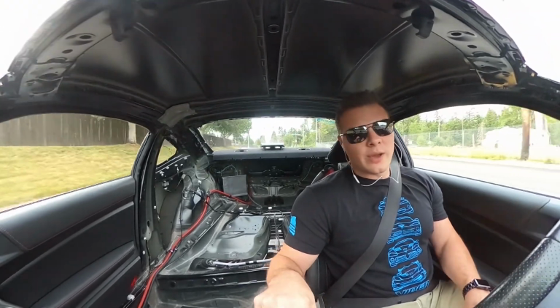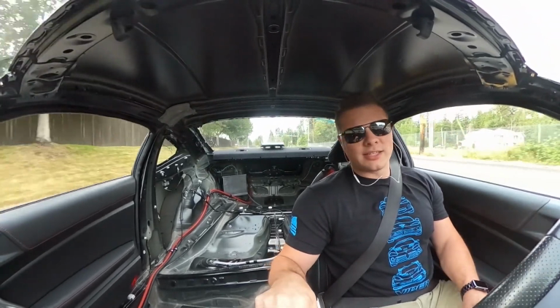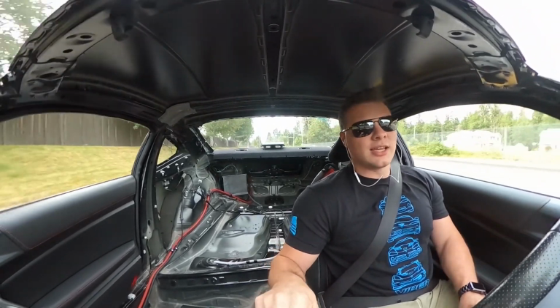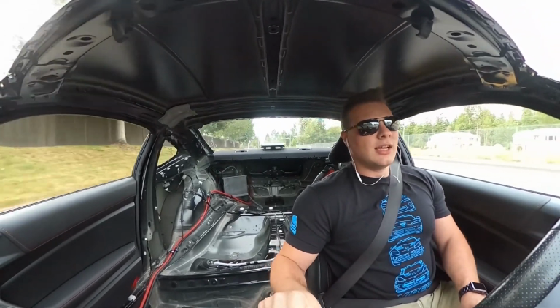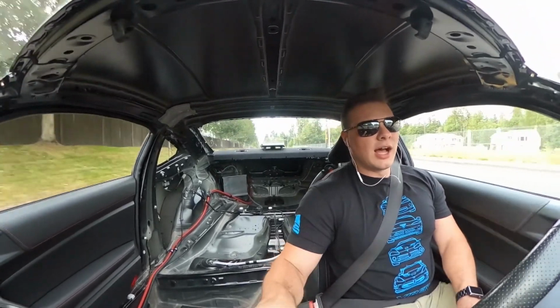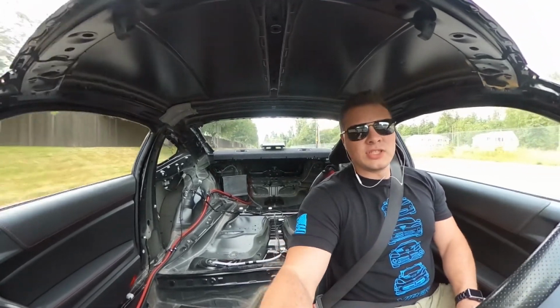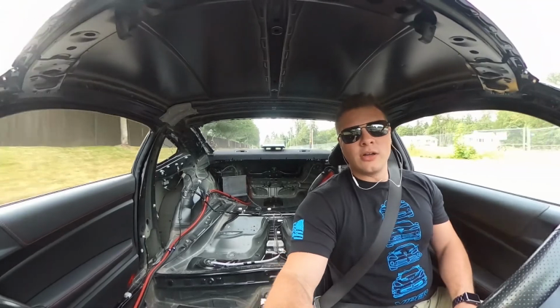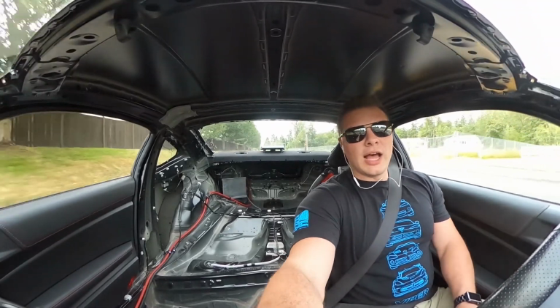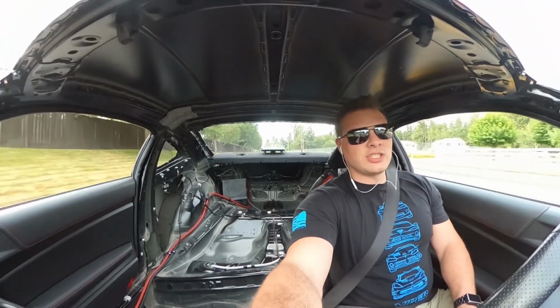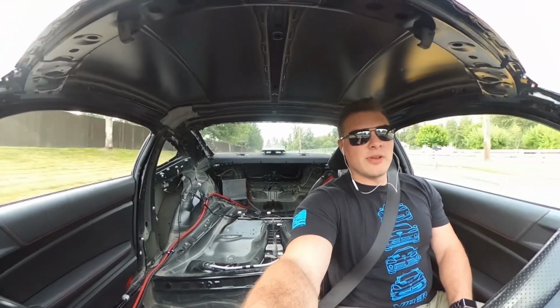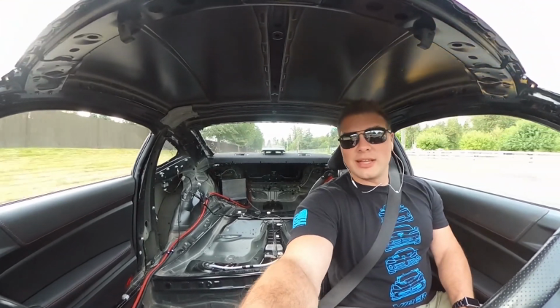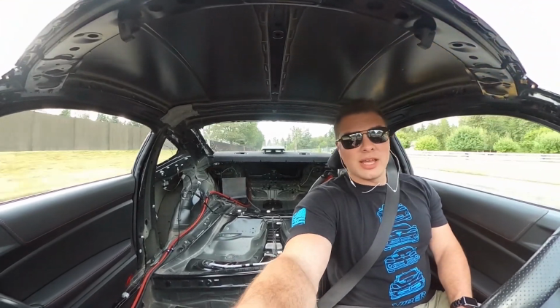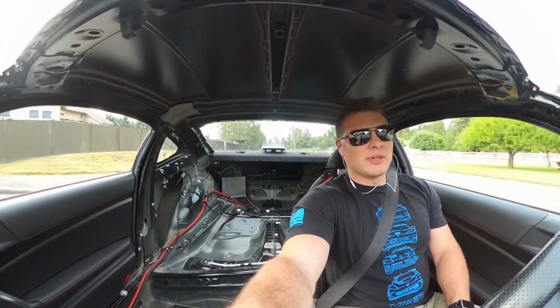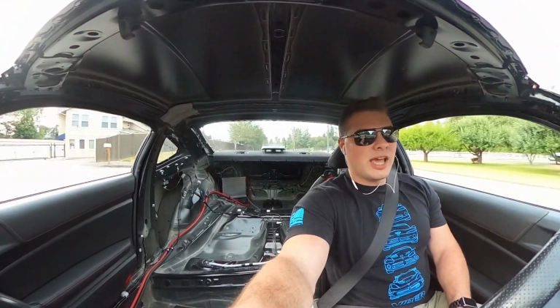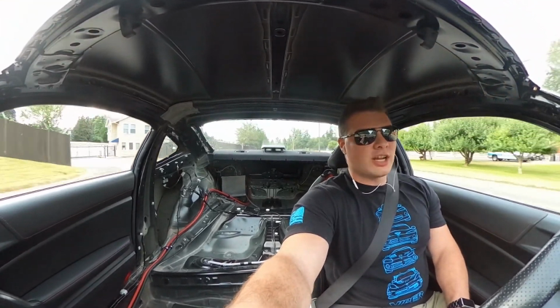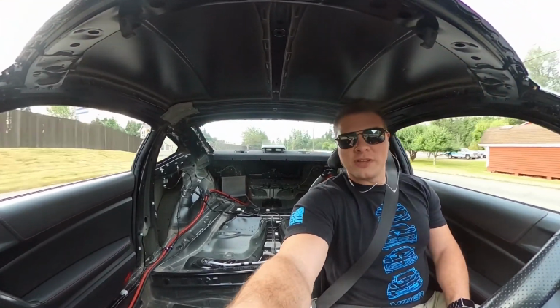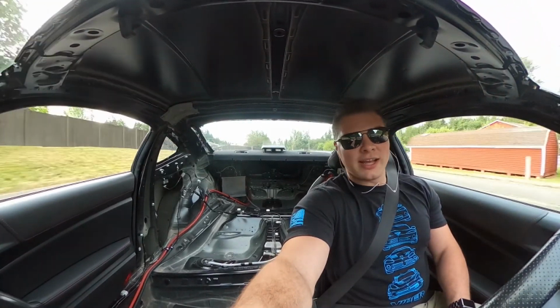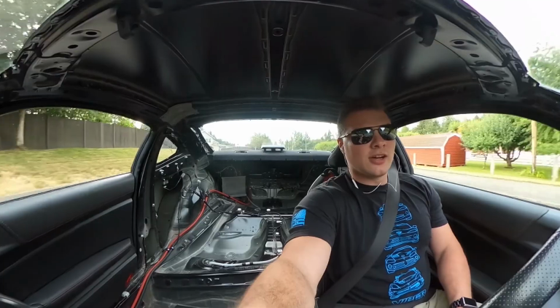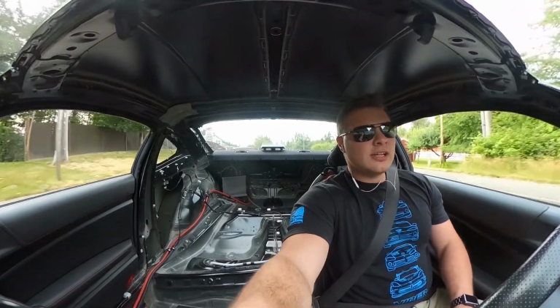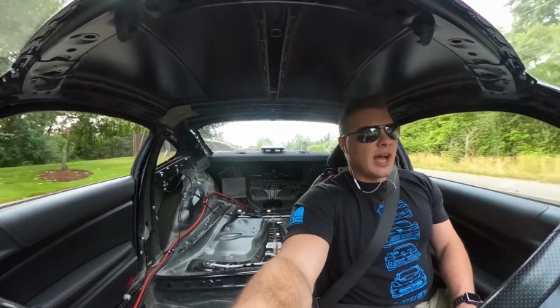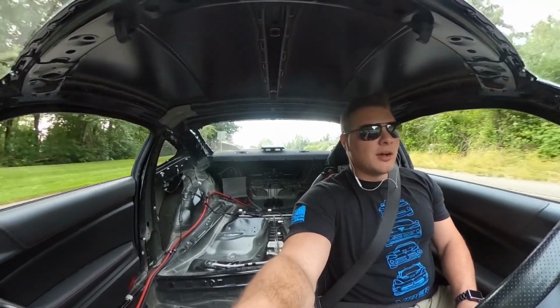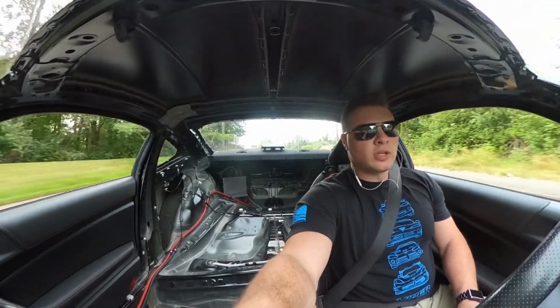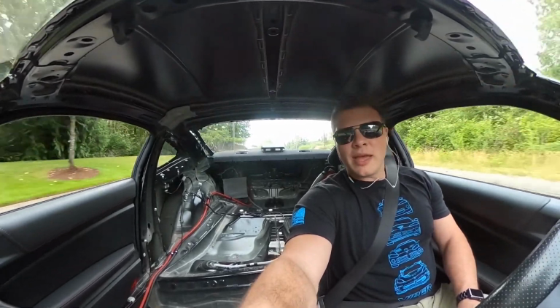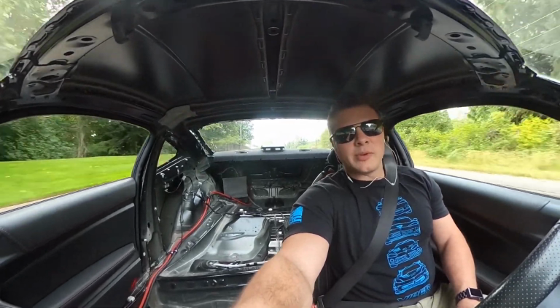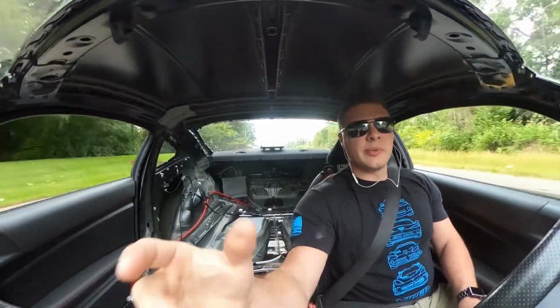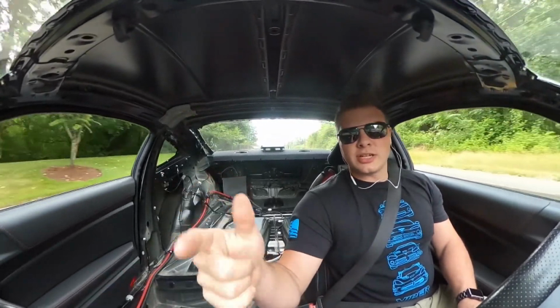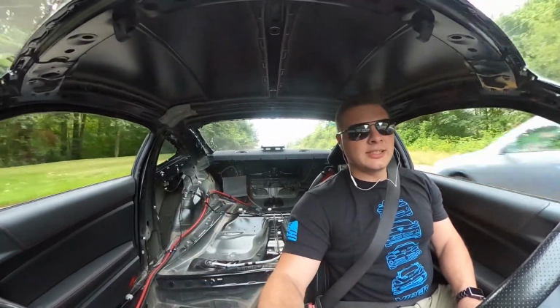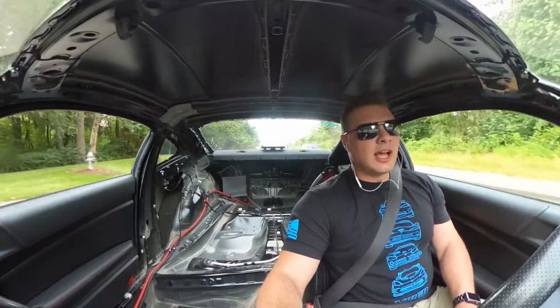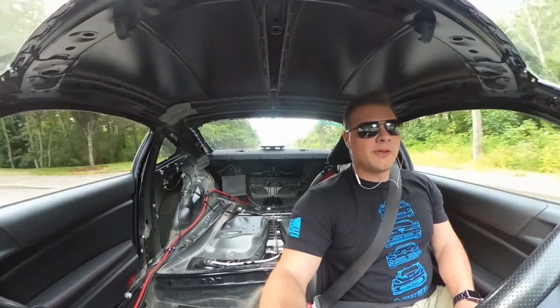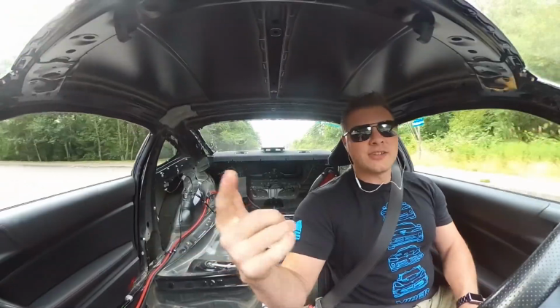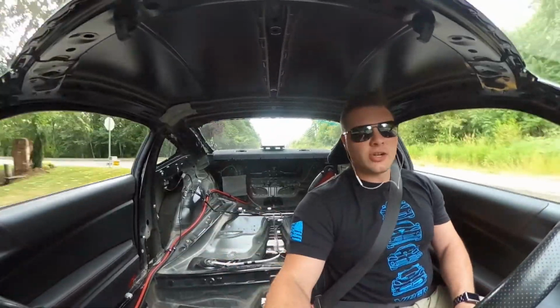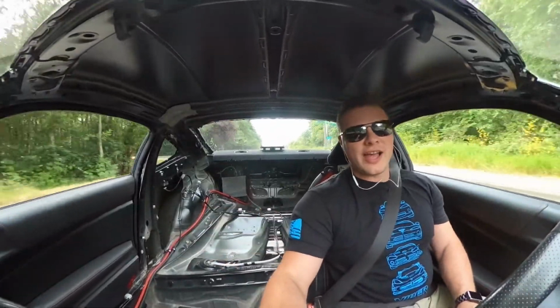The car feels really good. We're not getting any vibration in the steering wheel — she feels quick. We took a lot of weight out of this thing, so I think she's gonna be ready by the time we get all done with this cage and get her ready for the track. We'll check back in when we get a little bit closer to Ken's, but for now just enjoy the drive.